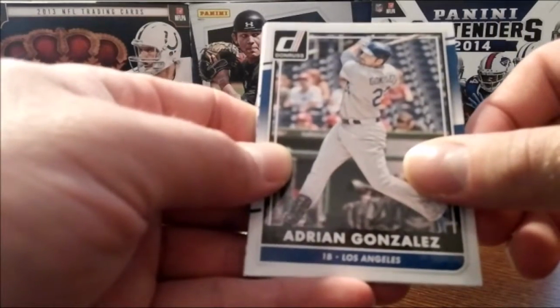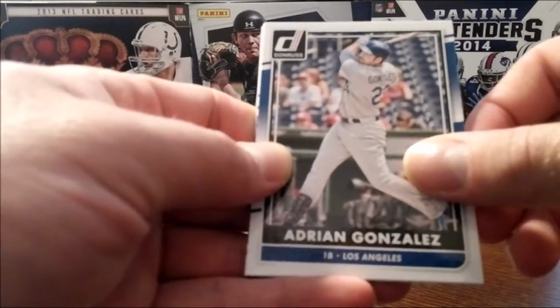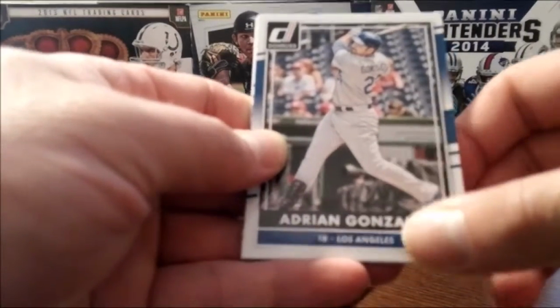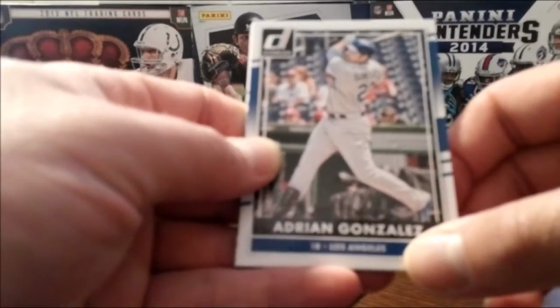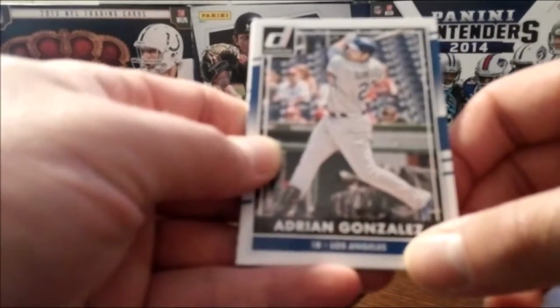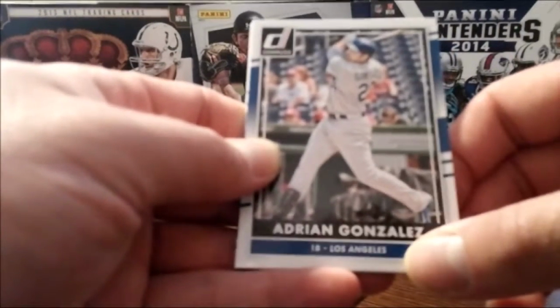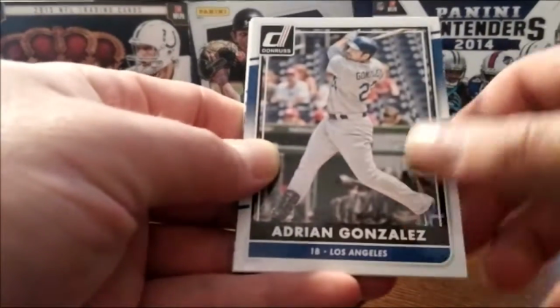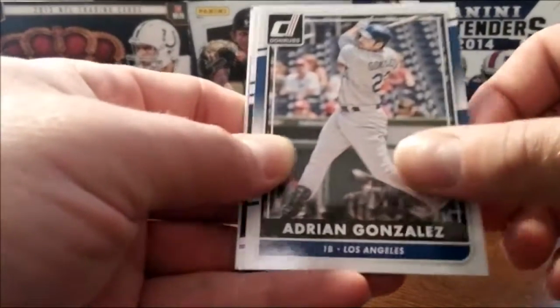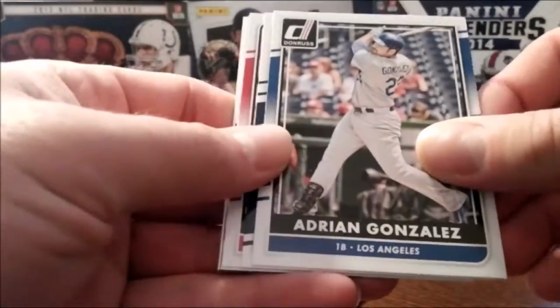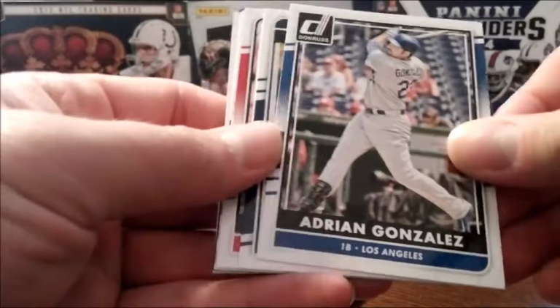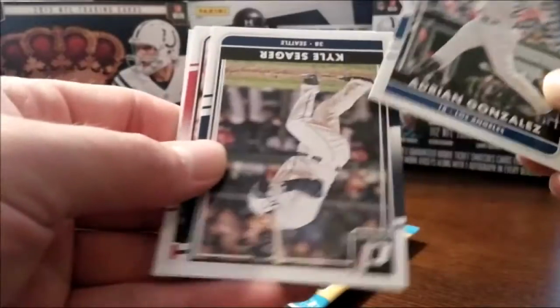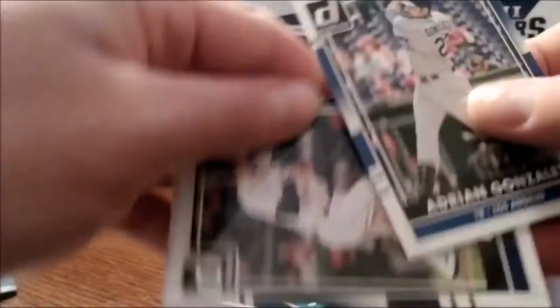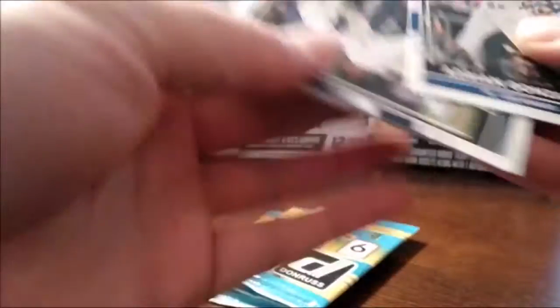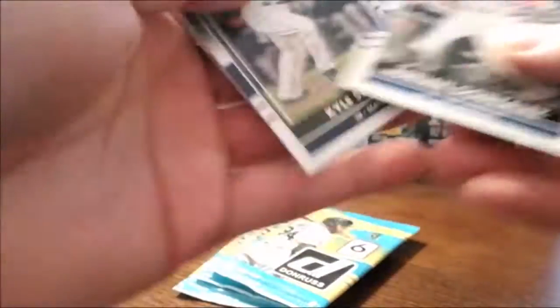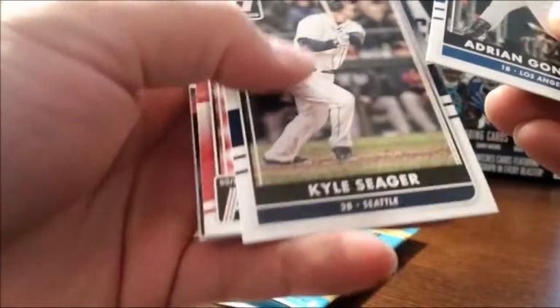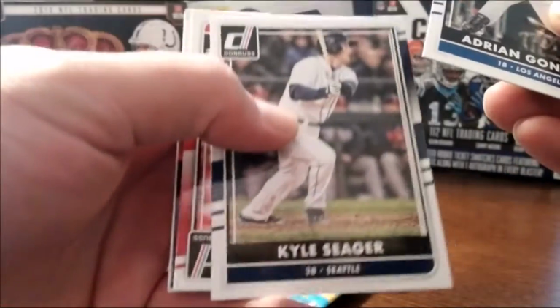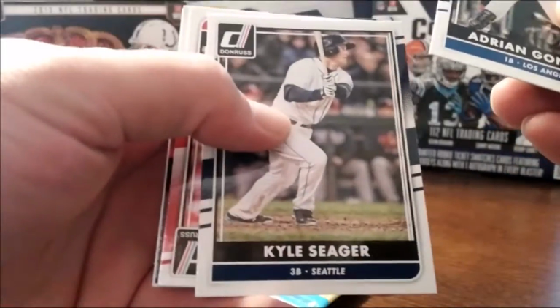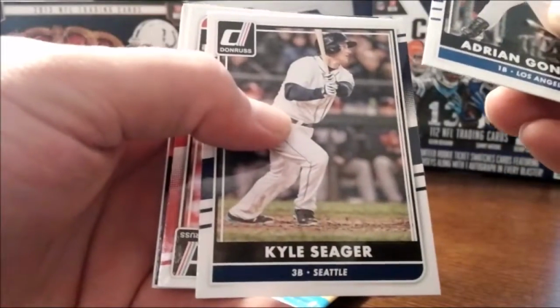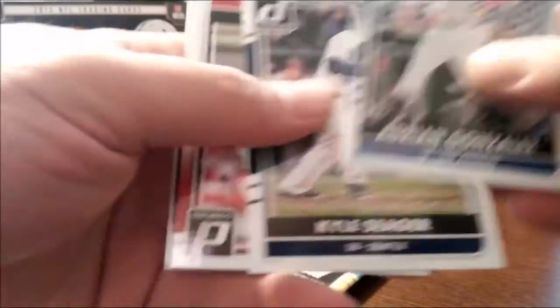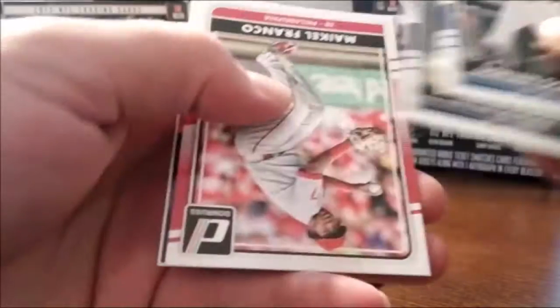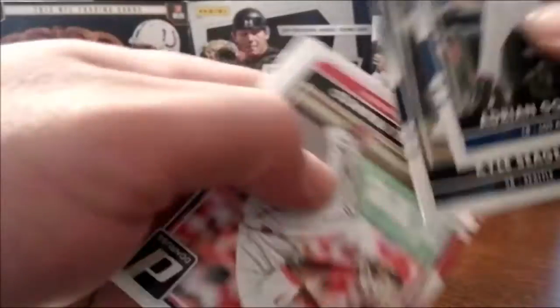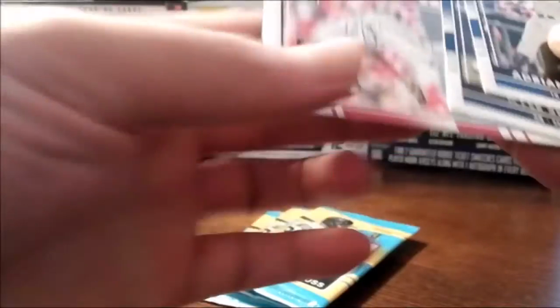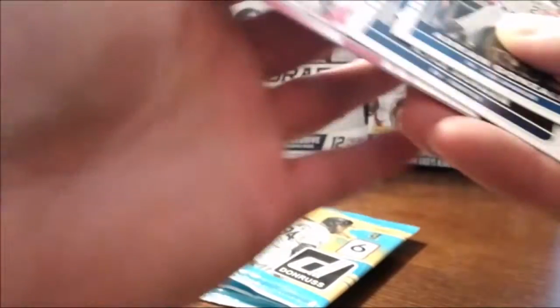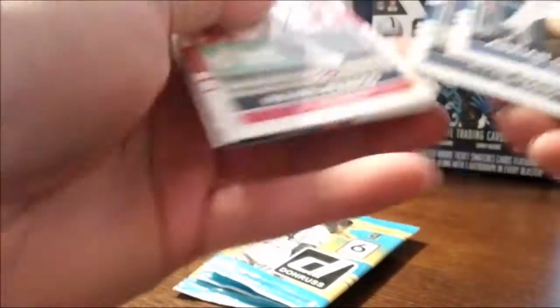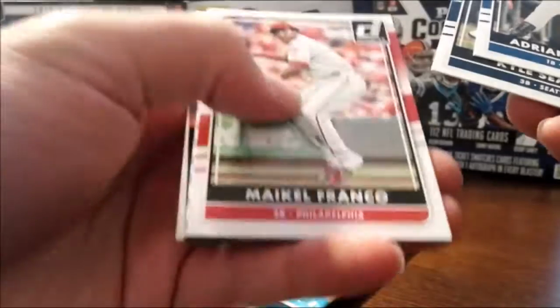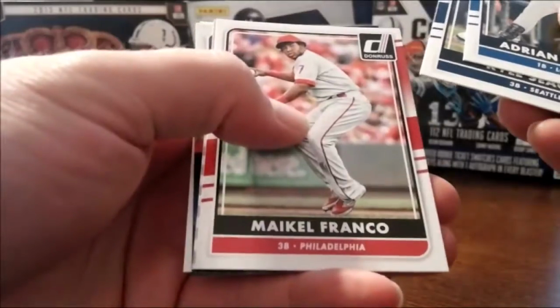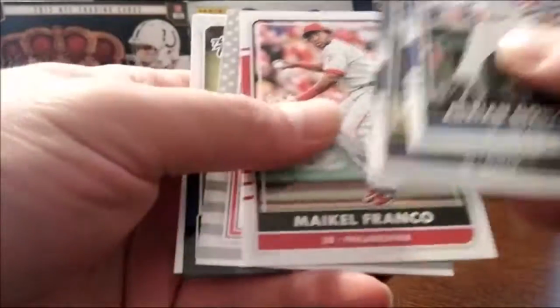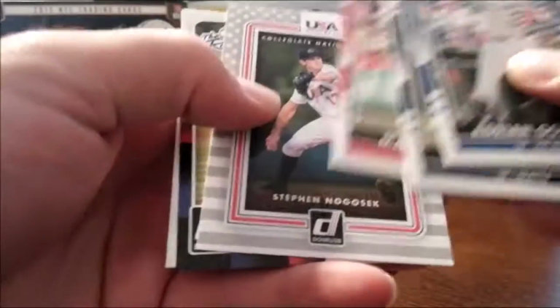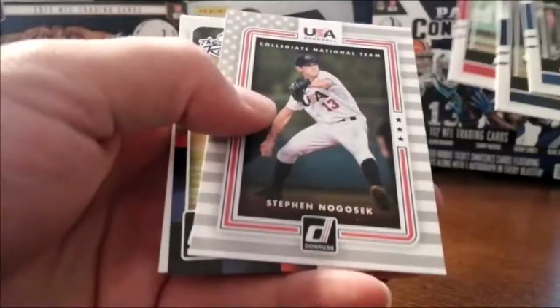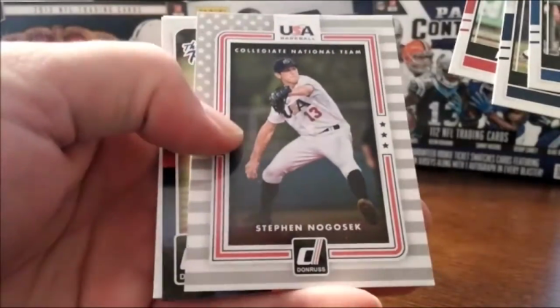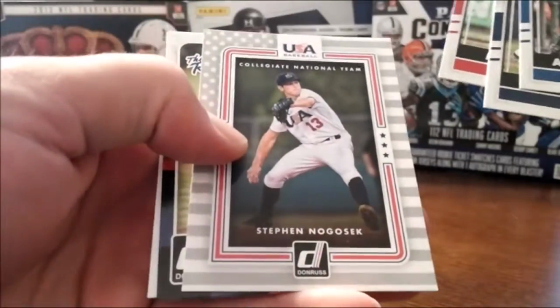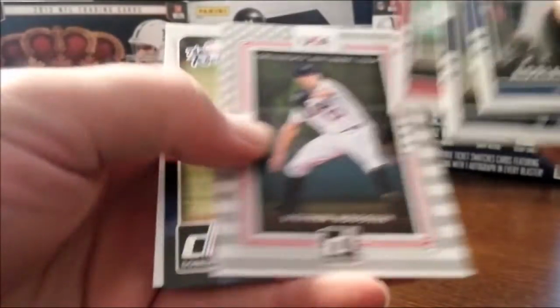No logos and the team names are not licensed, but pretty clean cards though. Nothing crazy on them — looking for autographs, why not.